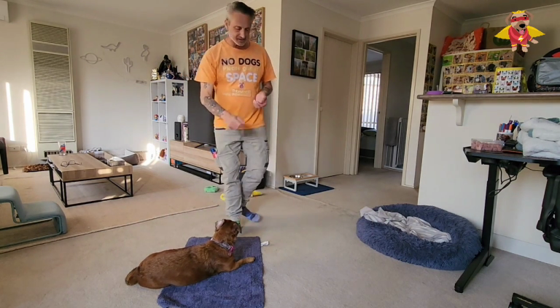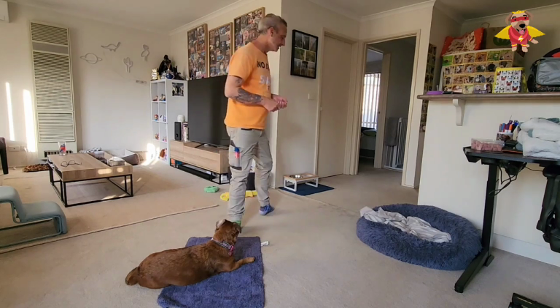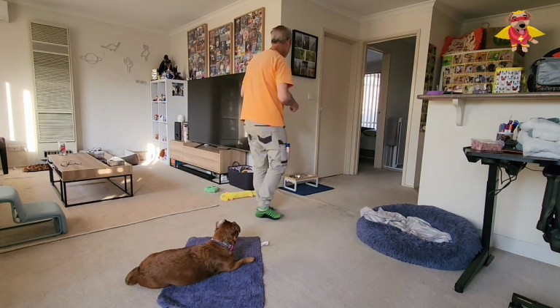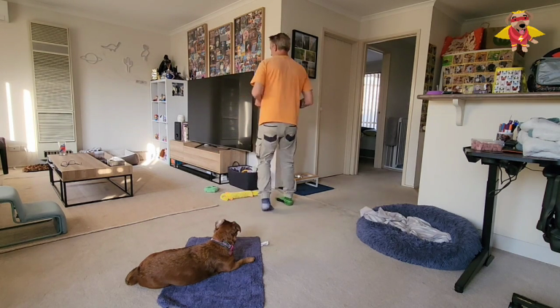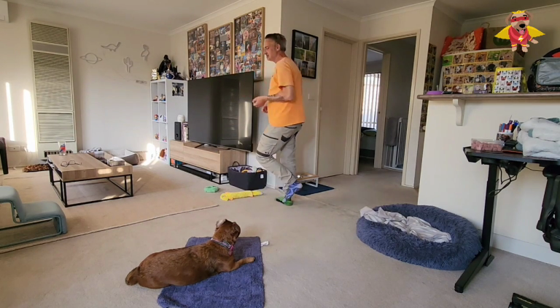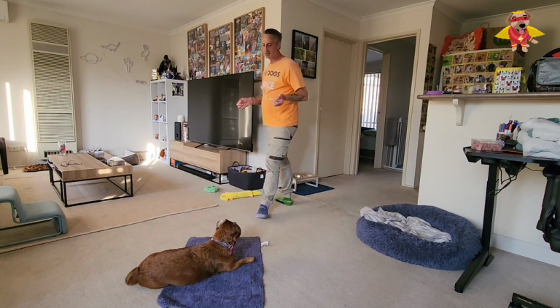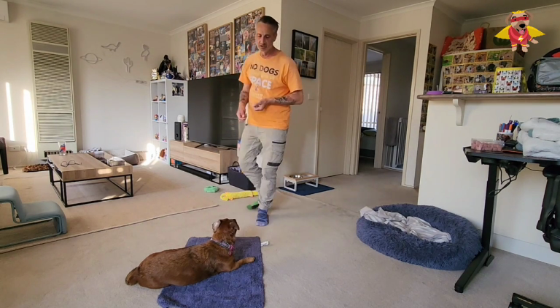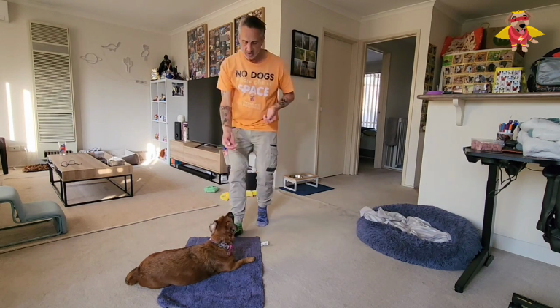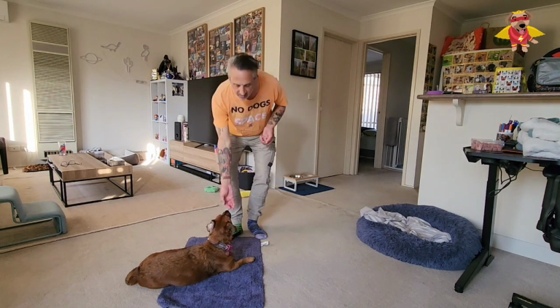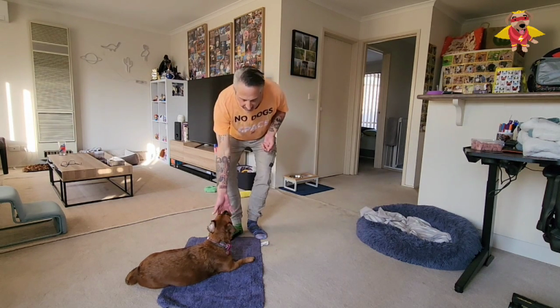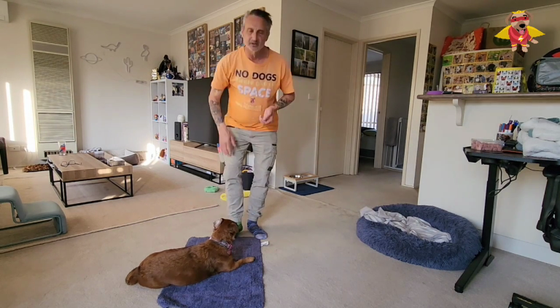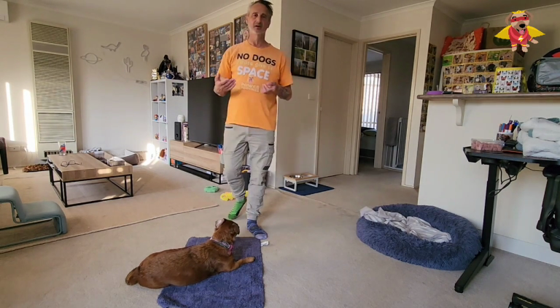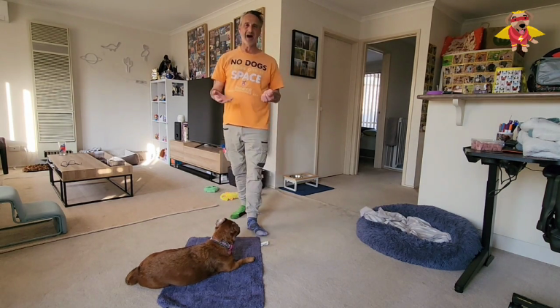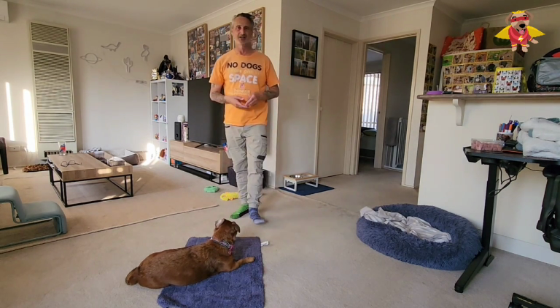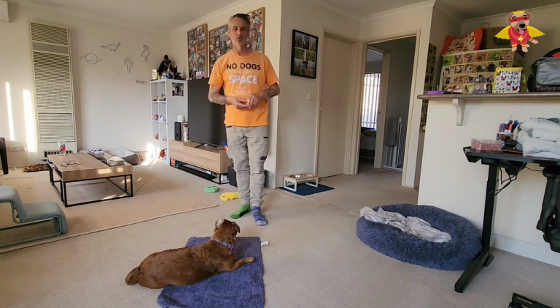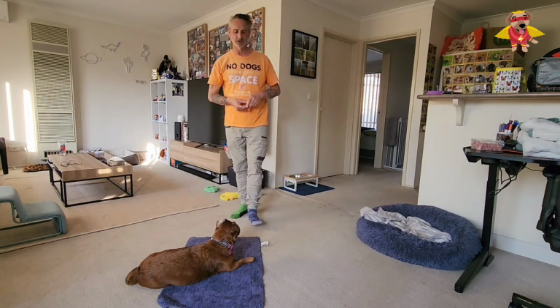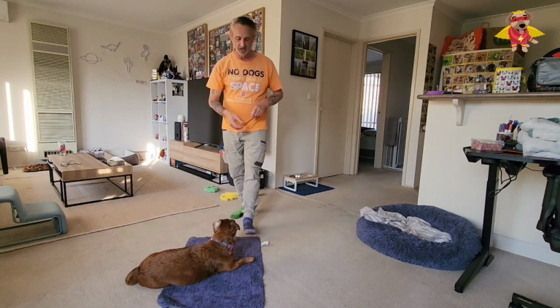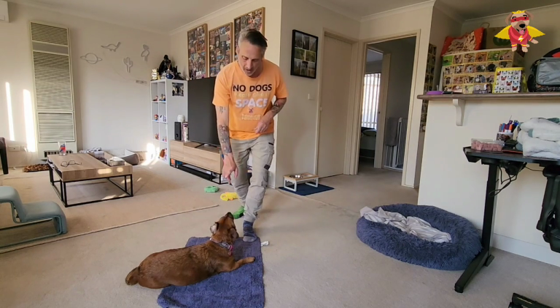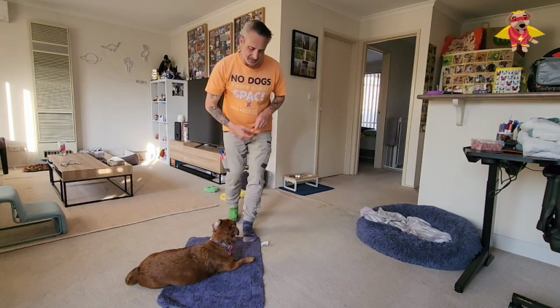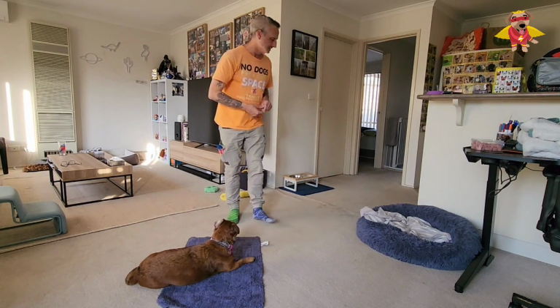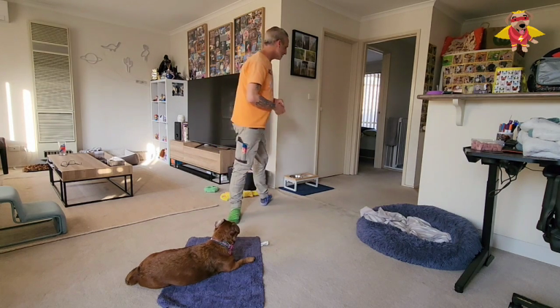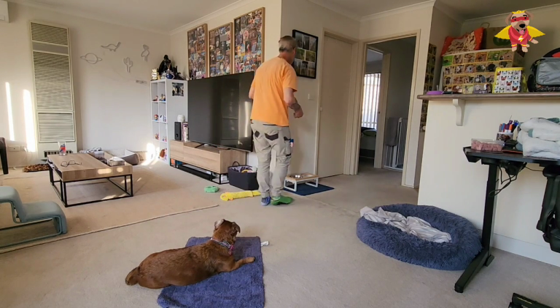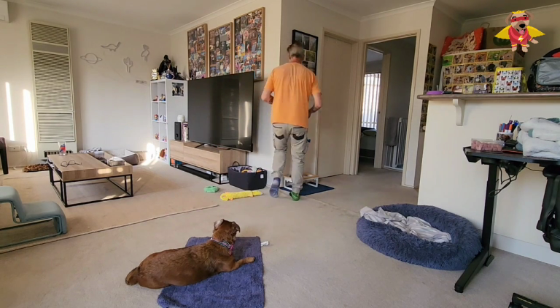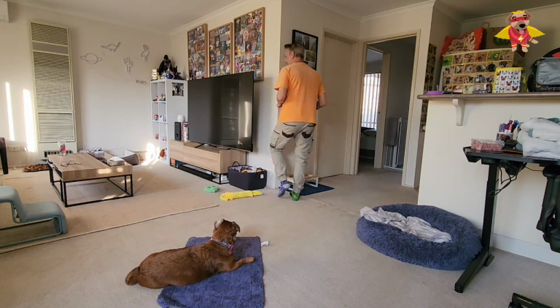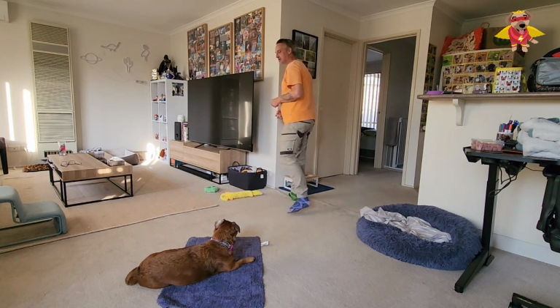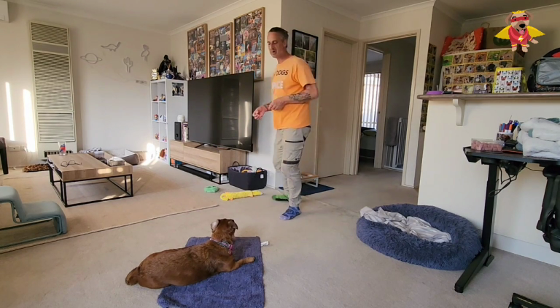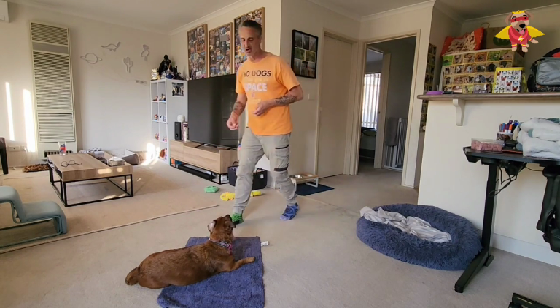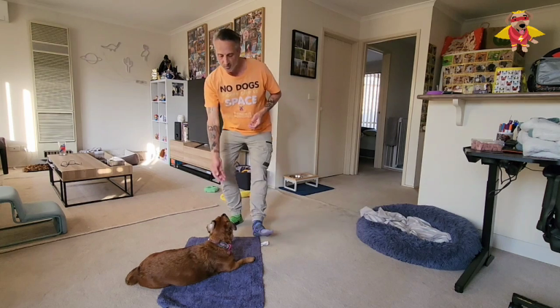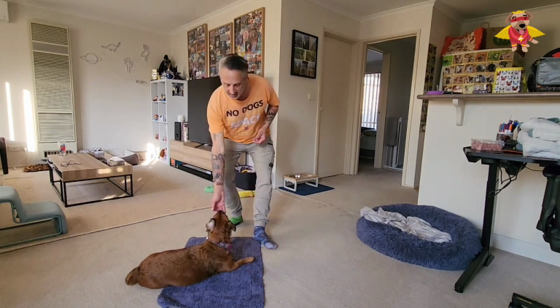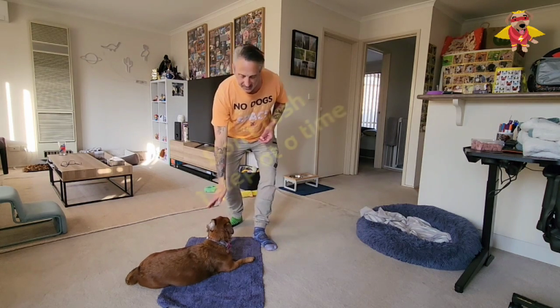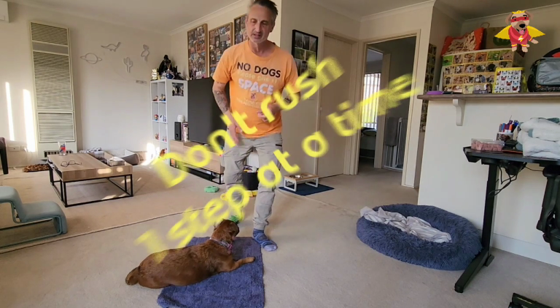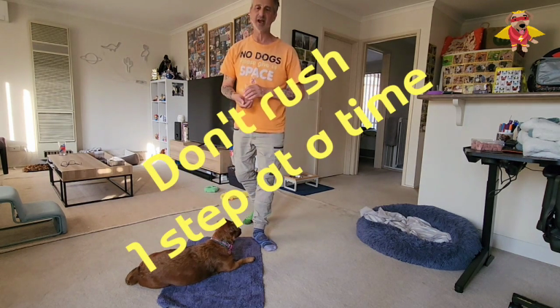Wait. Turn around. Yes — mark, forward. Again: wait, turn around, take a step, mark, forward. Yes. Then we're going to start getting further and further away.